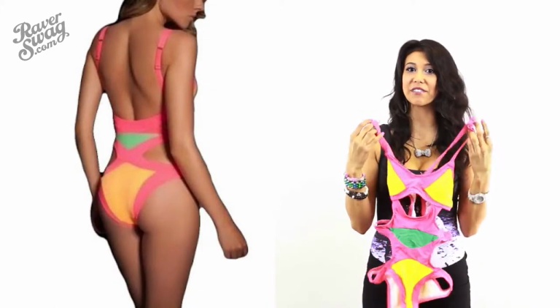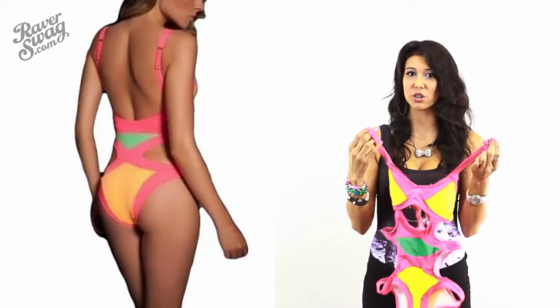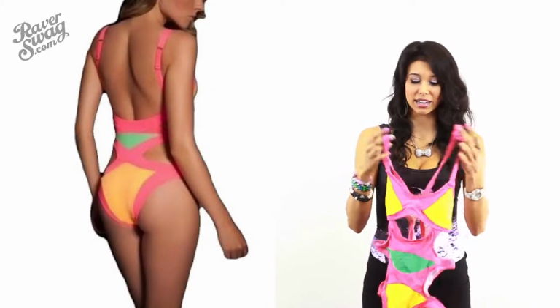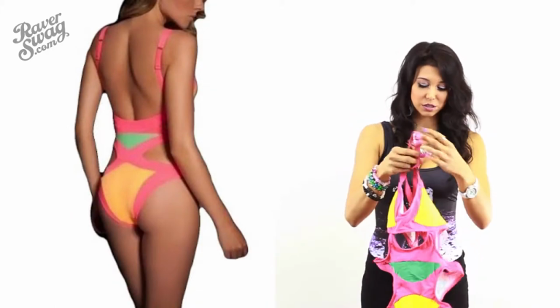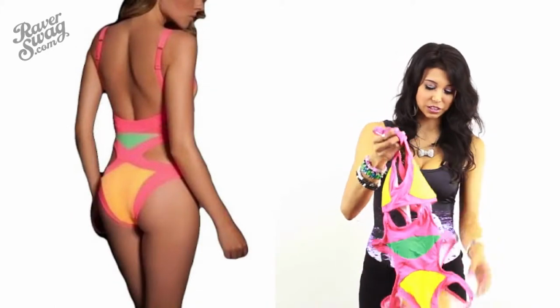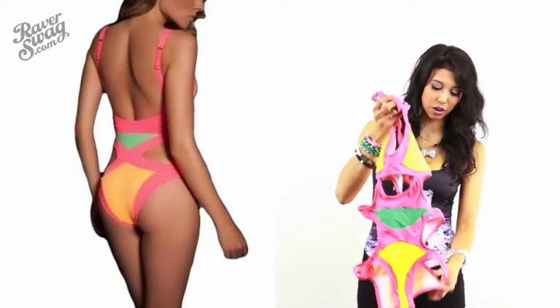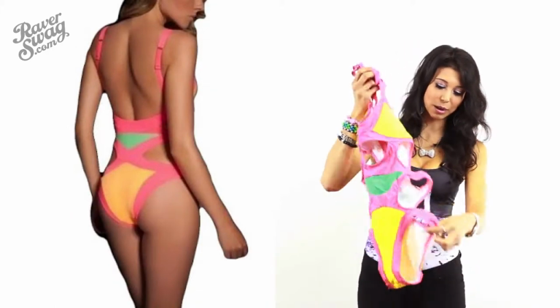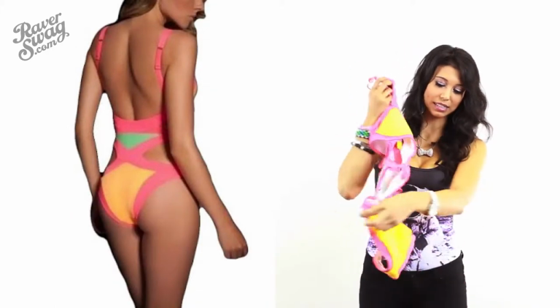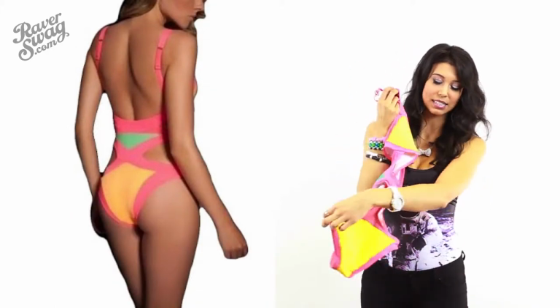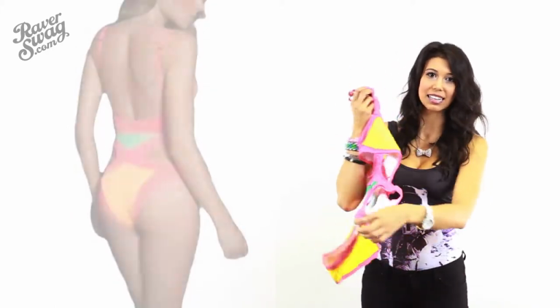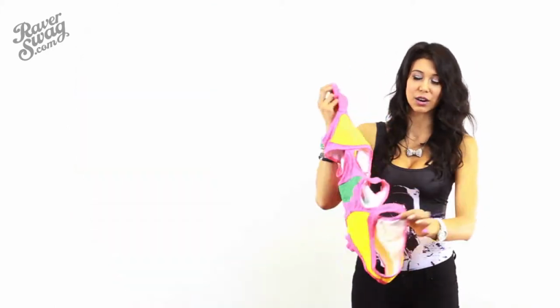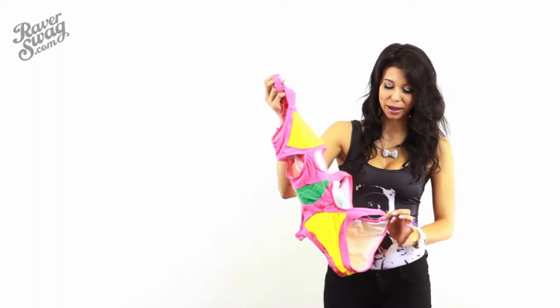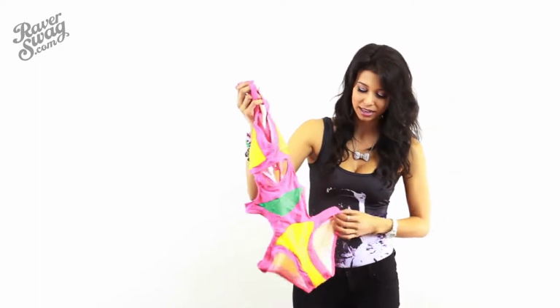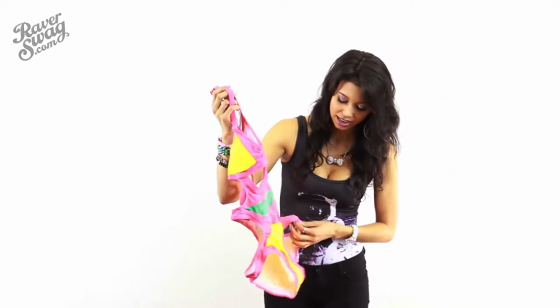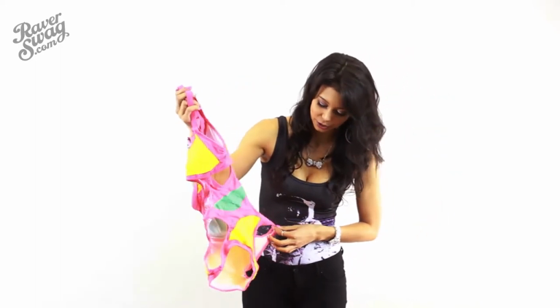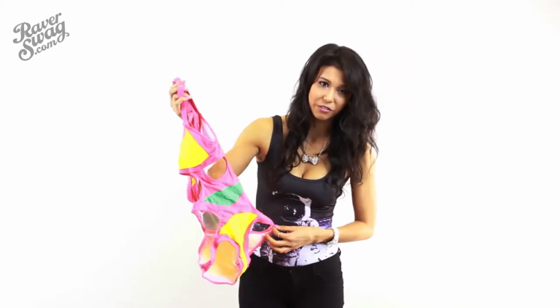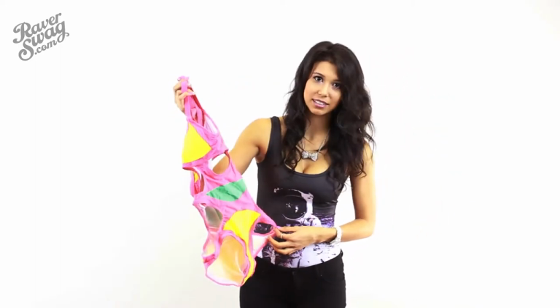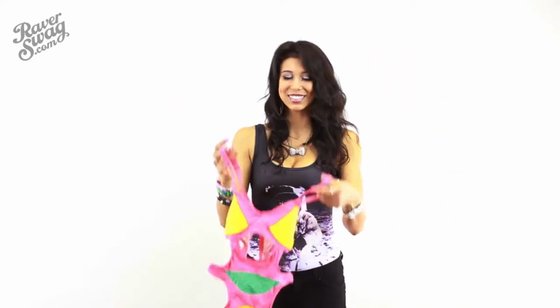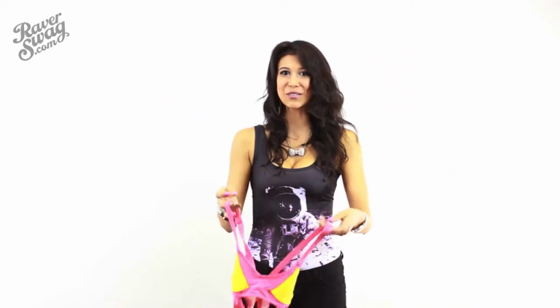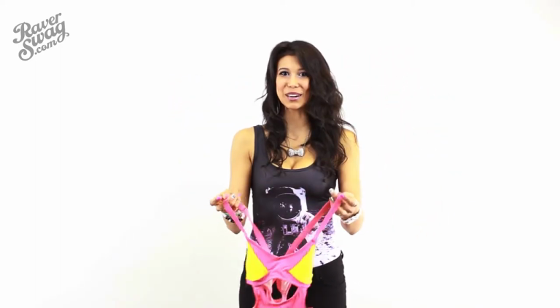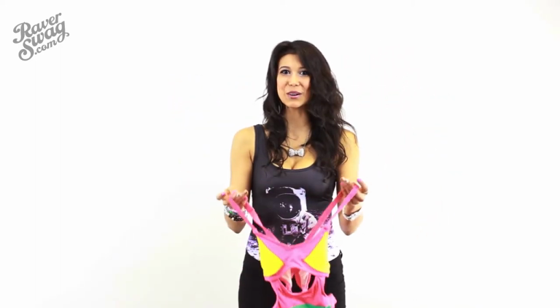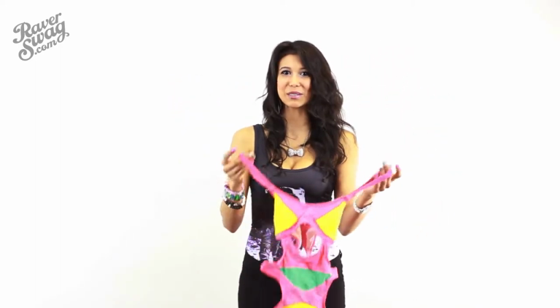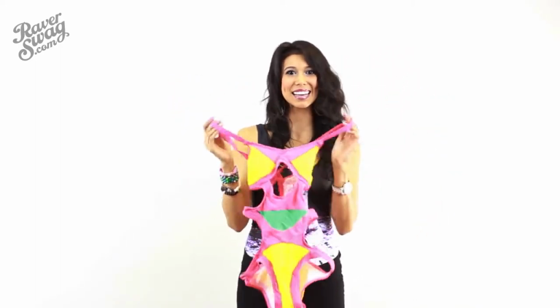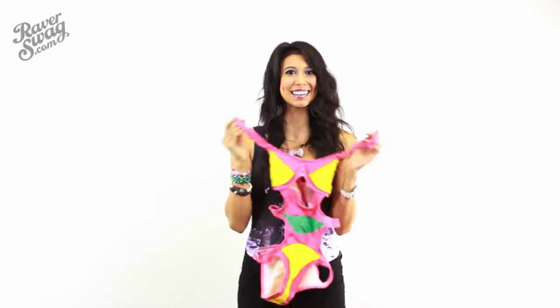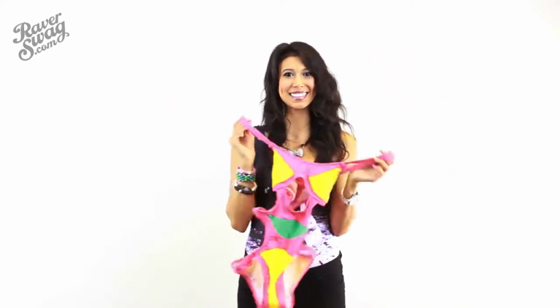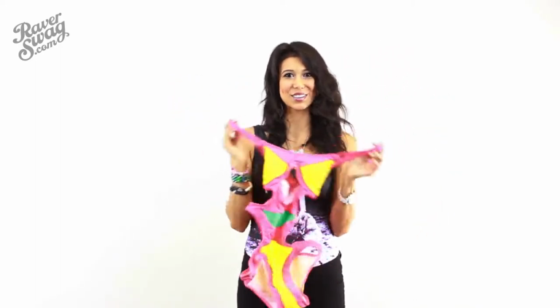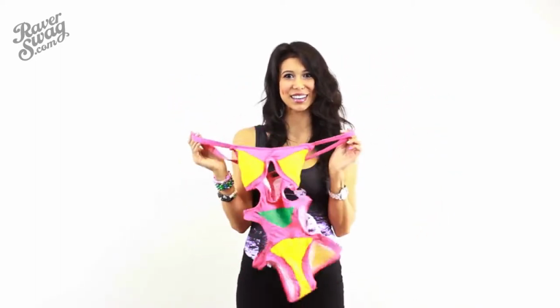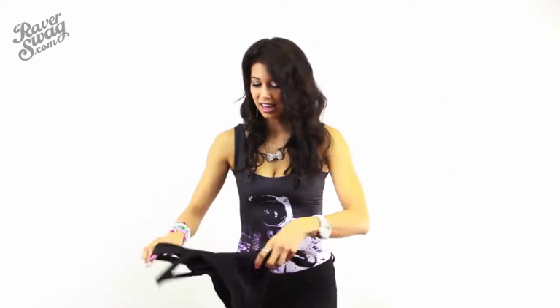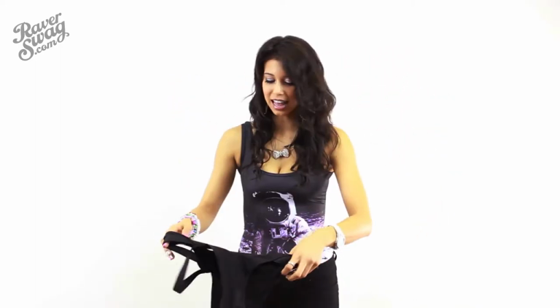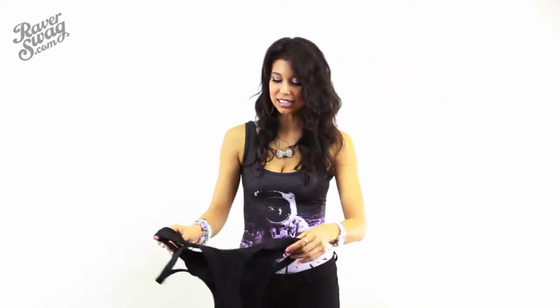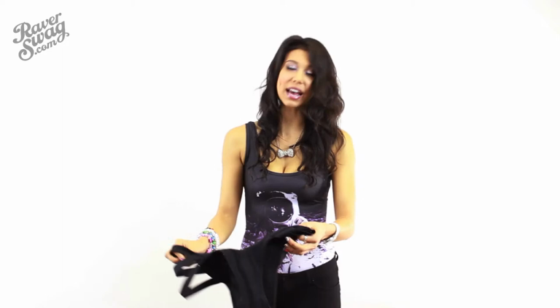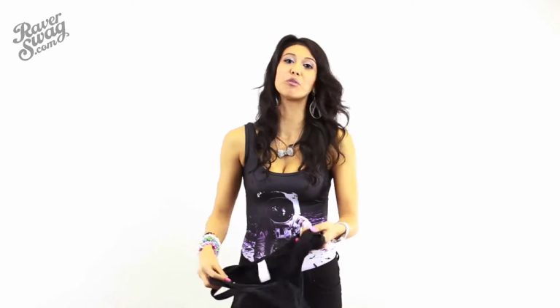Other than that, it fits great — it fits you in all the right places. It has a great back and a great front, so if you want to show off some skin, this is a good one for you.